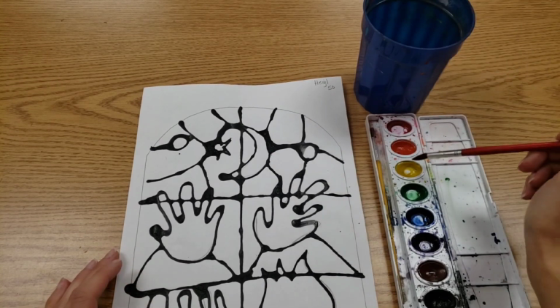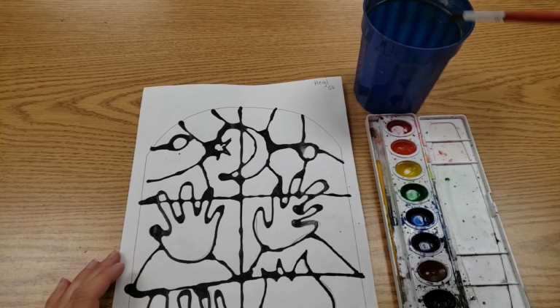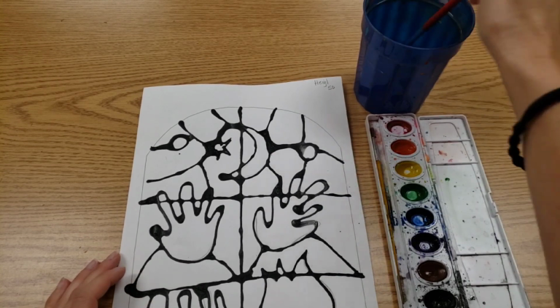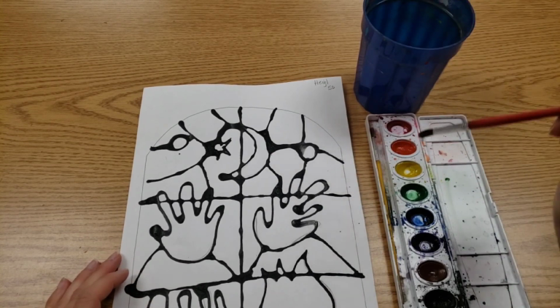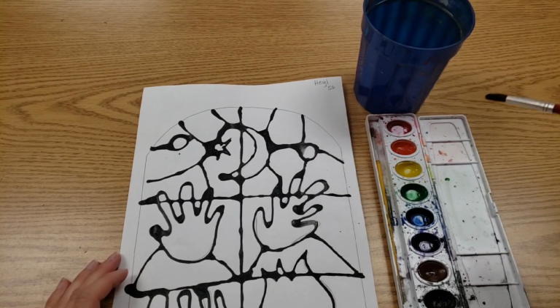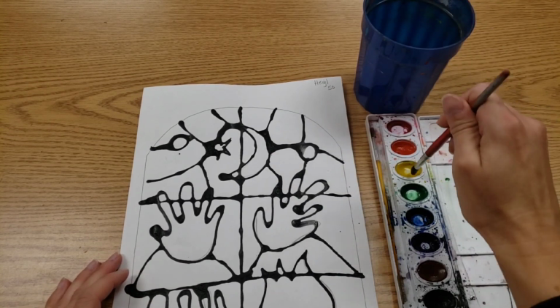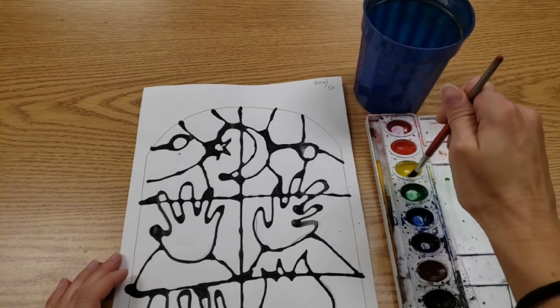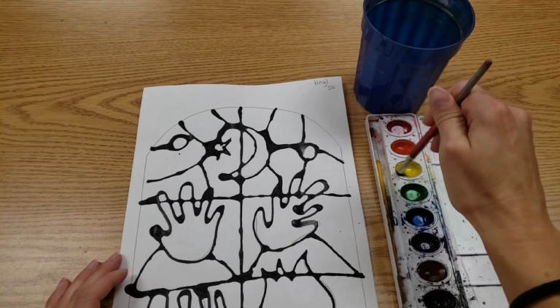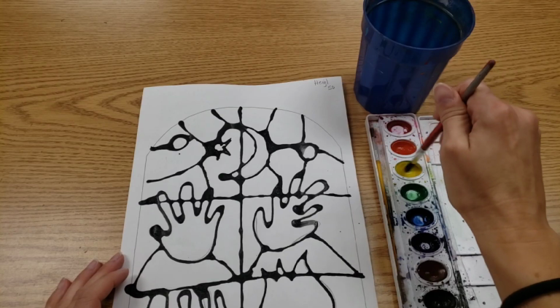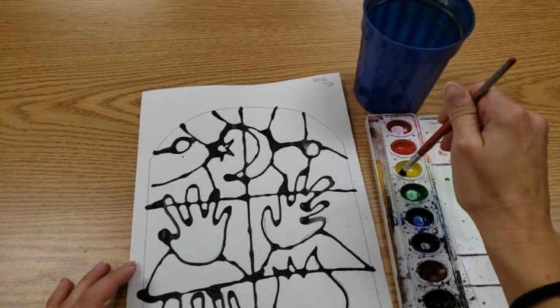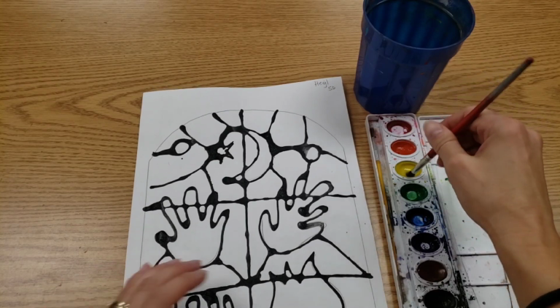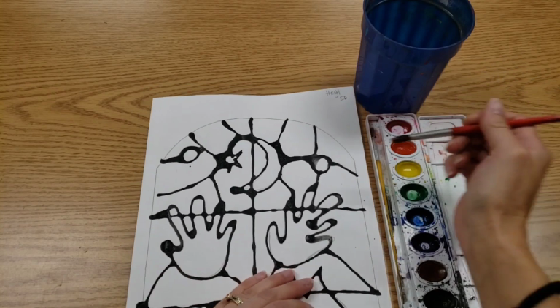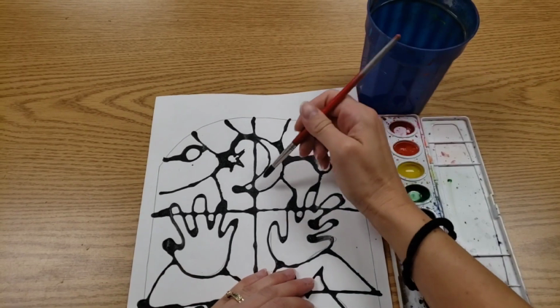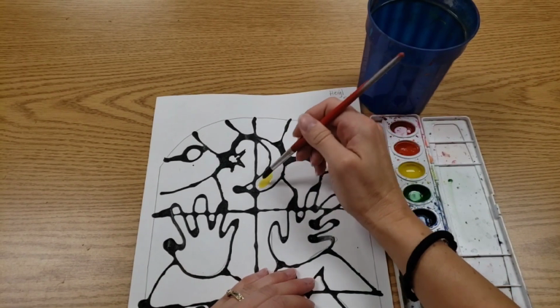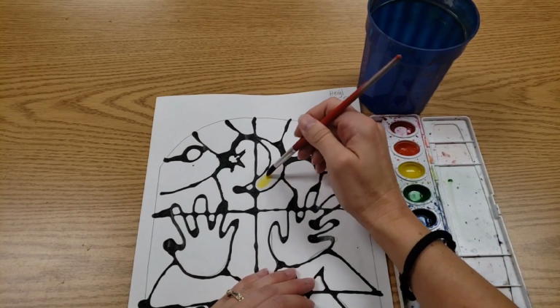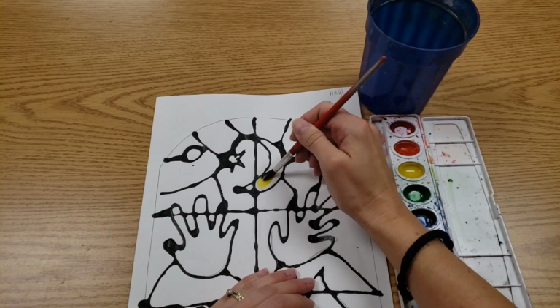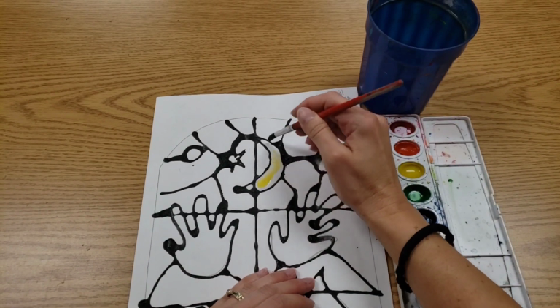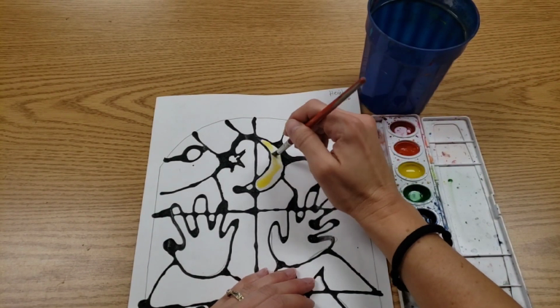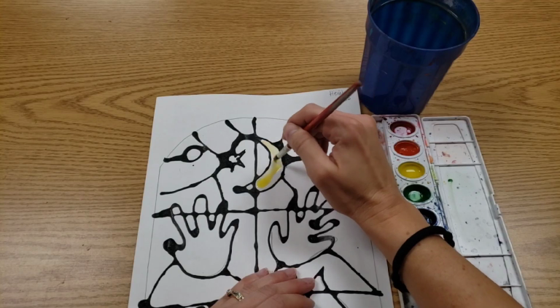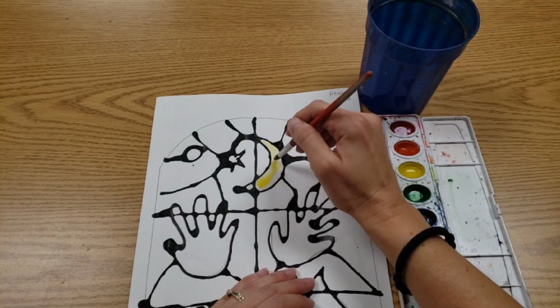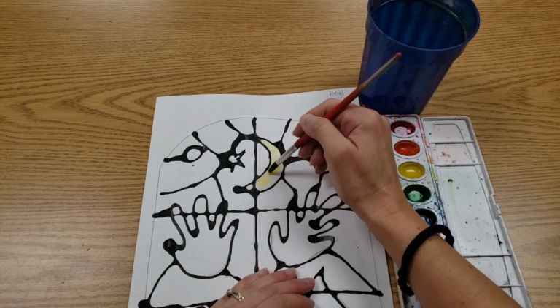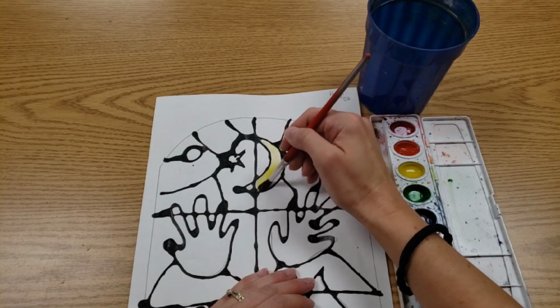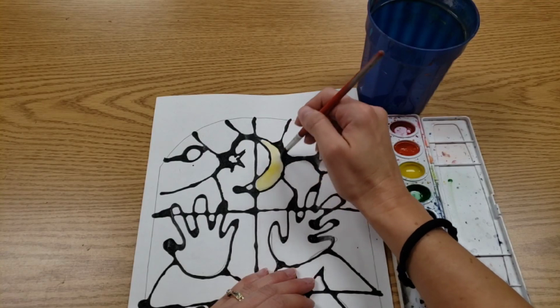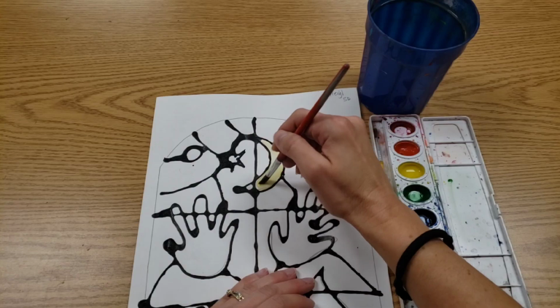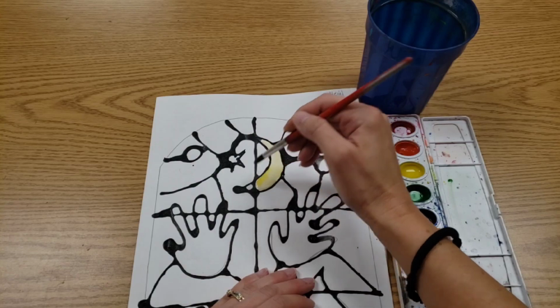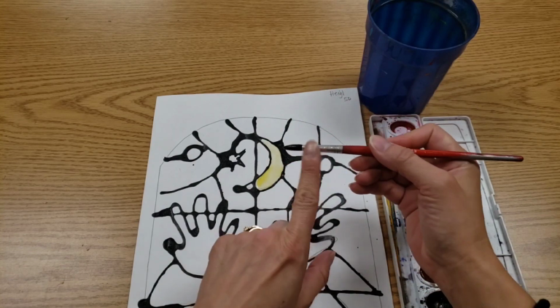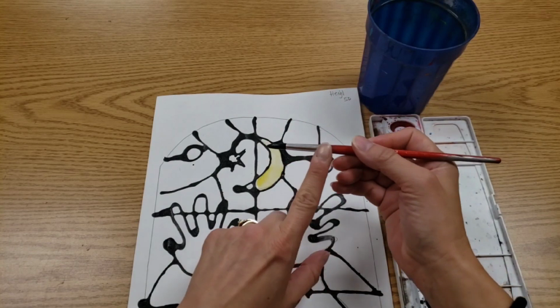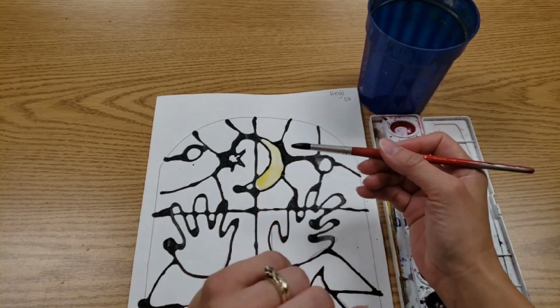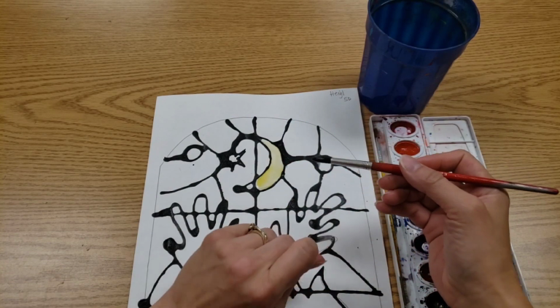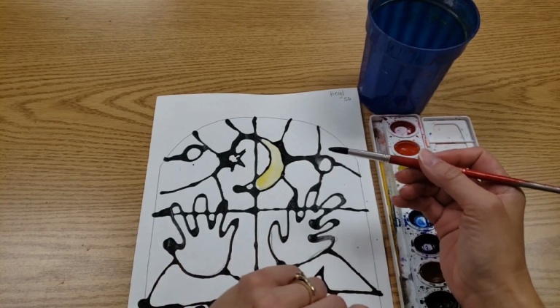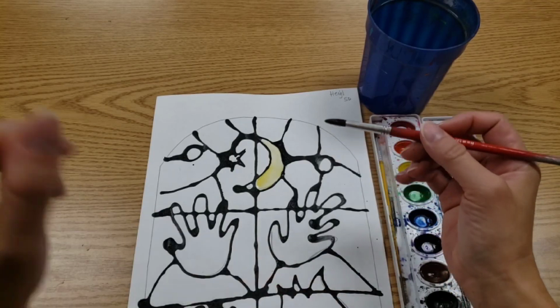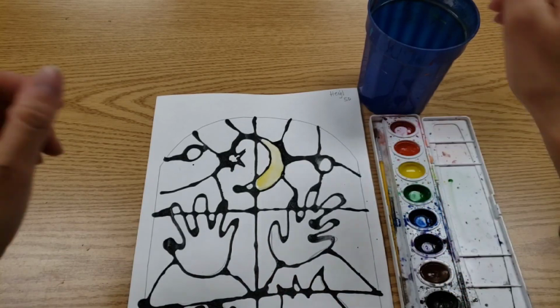Remember, water is your friend. It's good to make a little puddle. Stir the puddle up and then we're painting gently inside the lines. We're not trying to press down hard. This metal should never touch your paper.